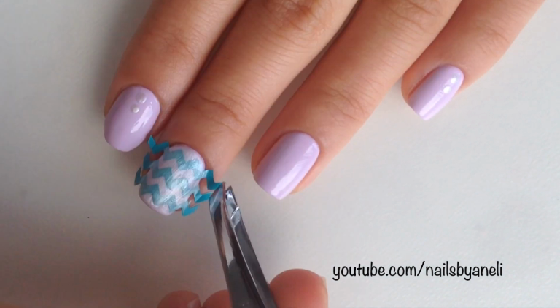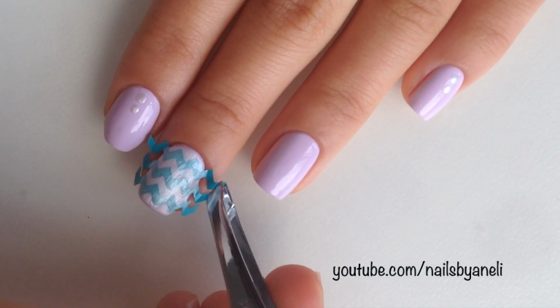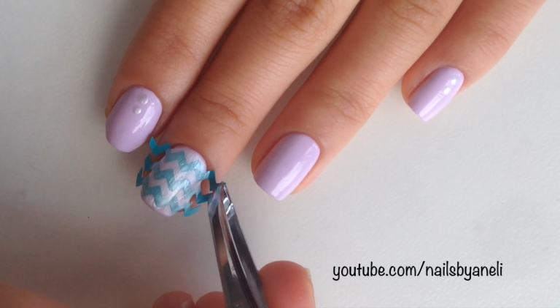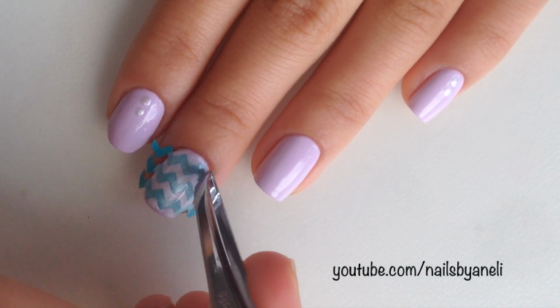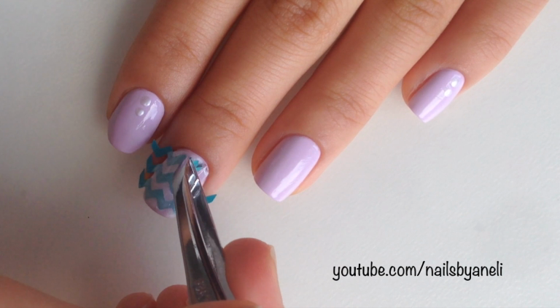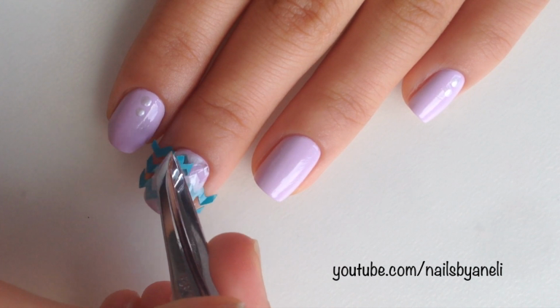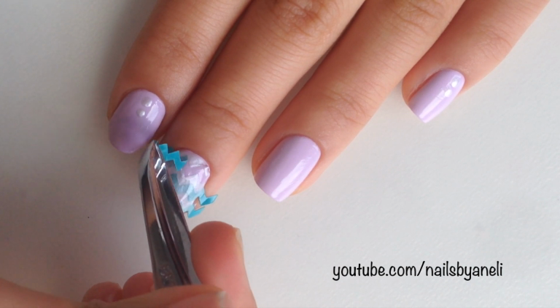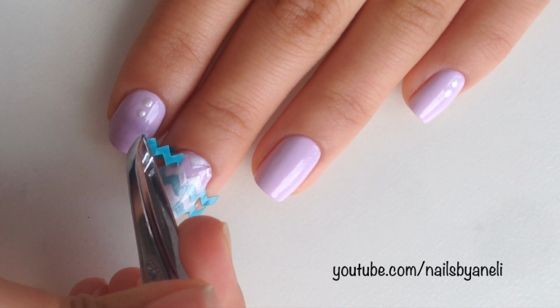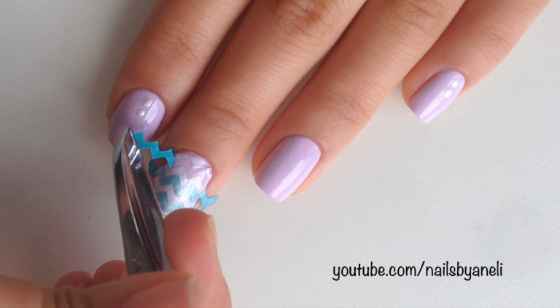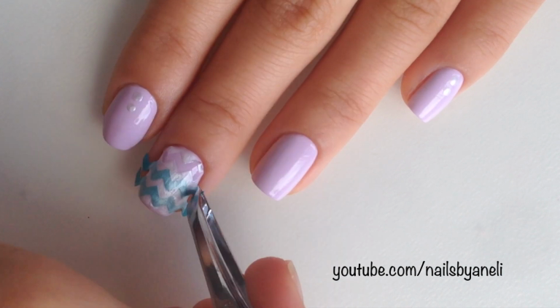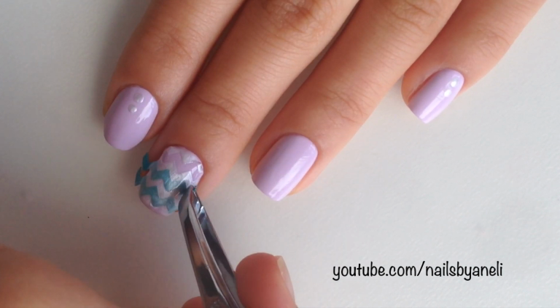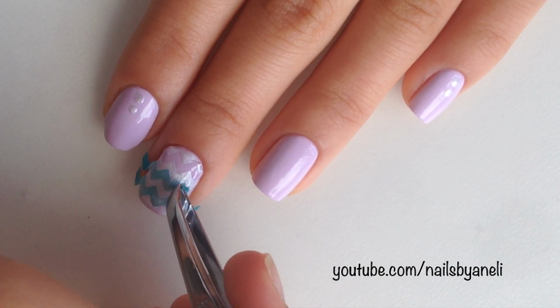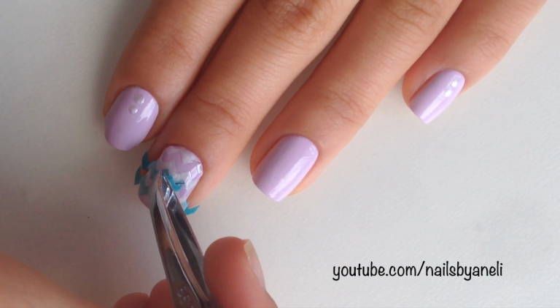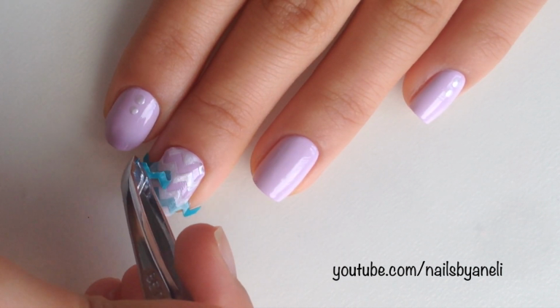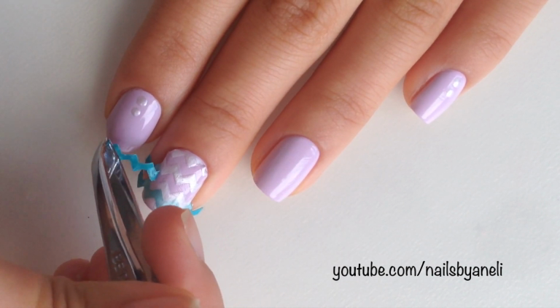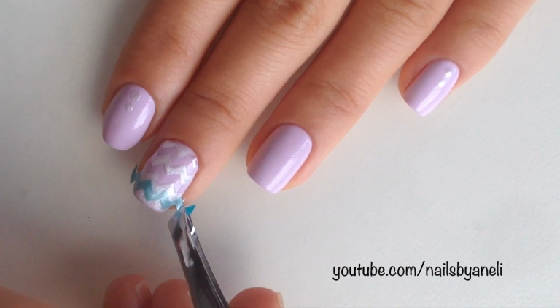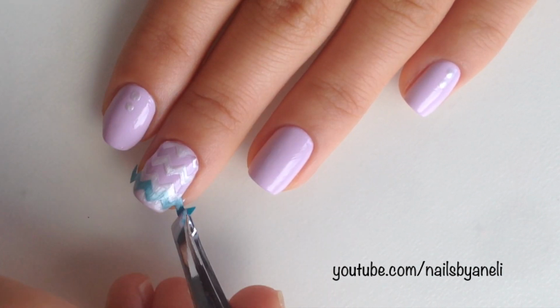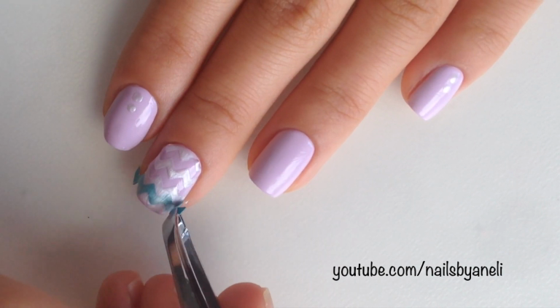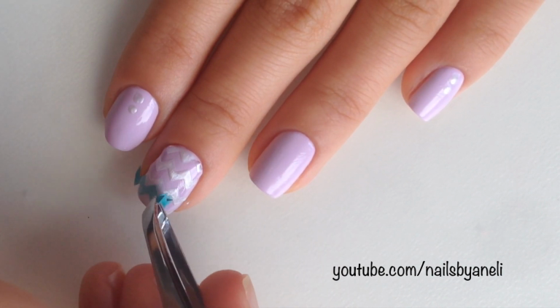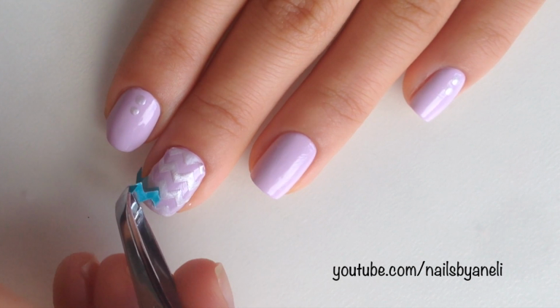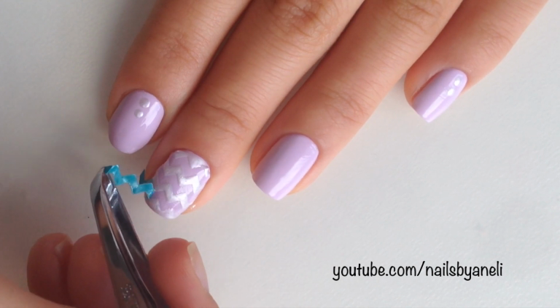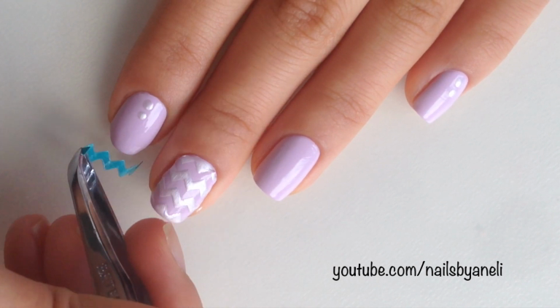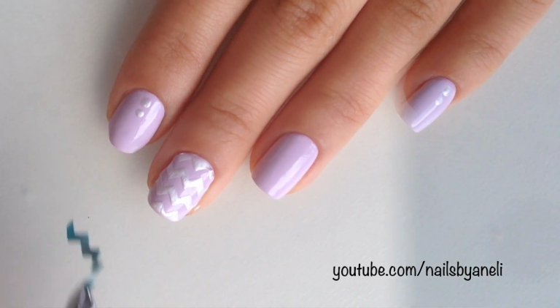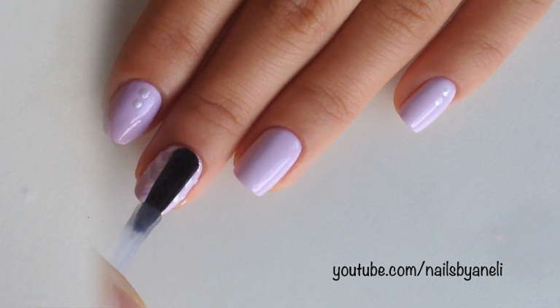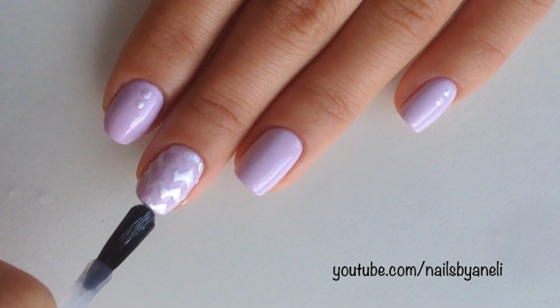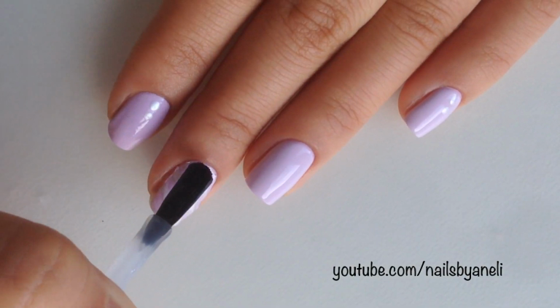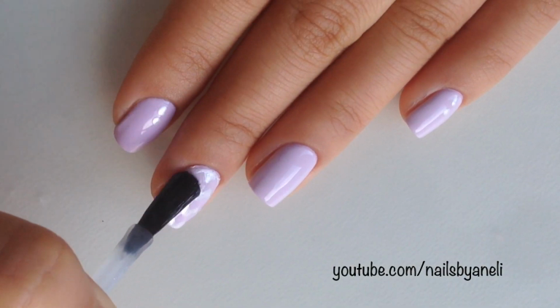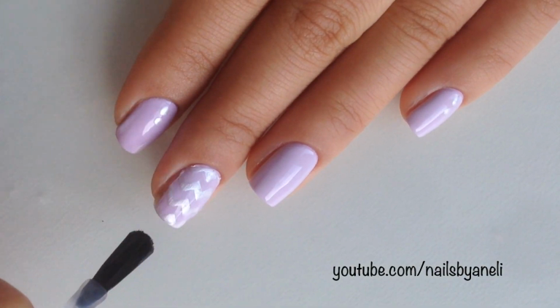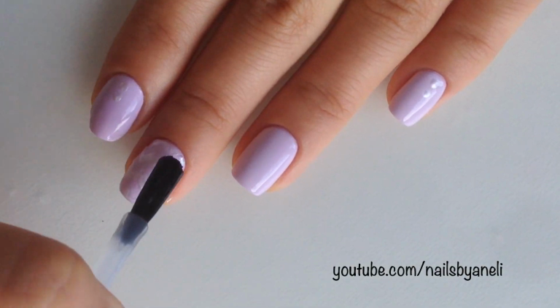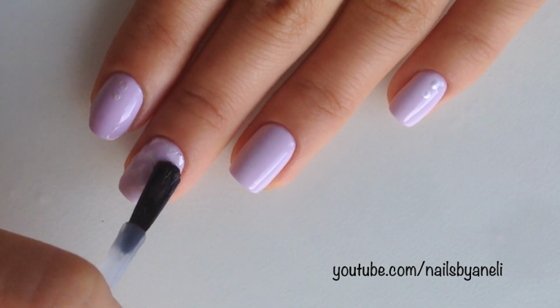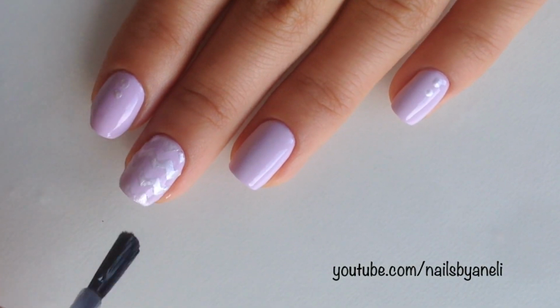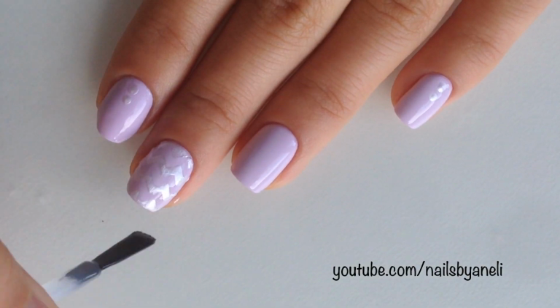Then carefully remove the tape while the polish is still wet. Let it dry and then apply a fast drying top coat to all of your nails.